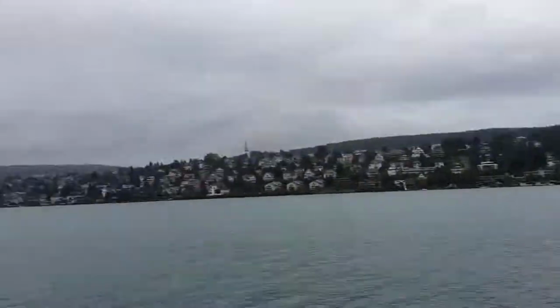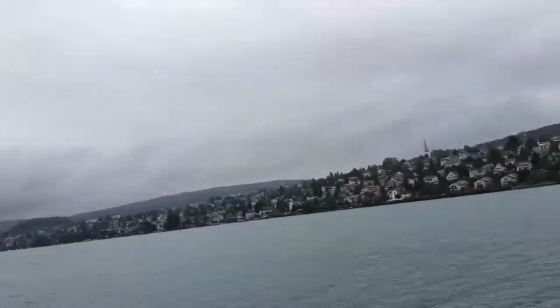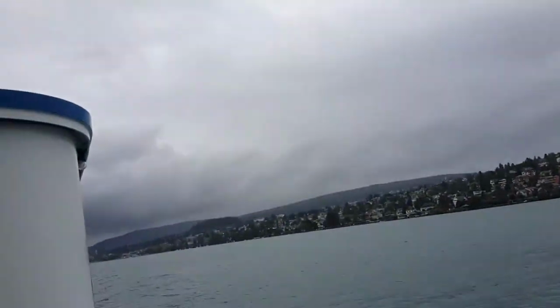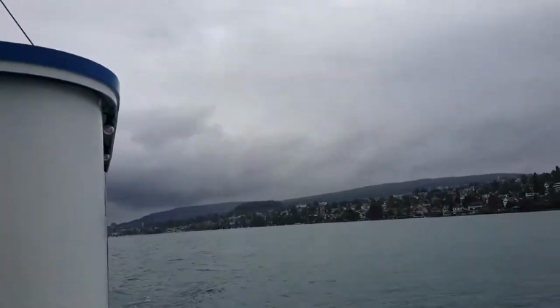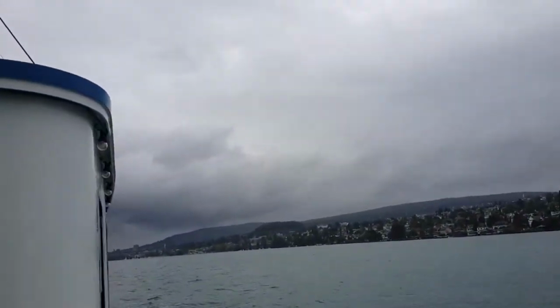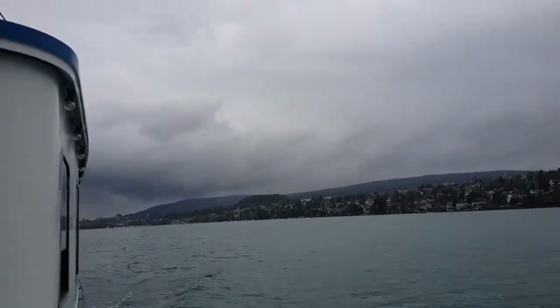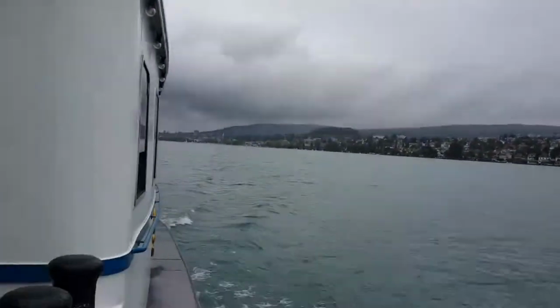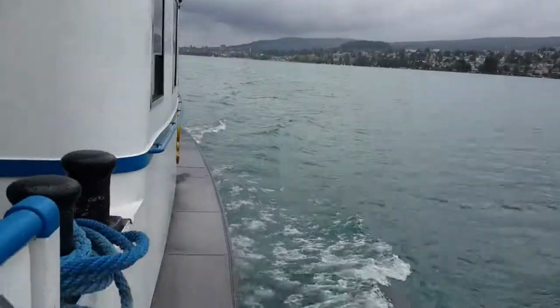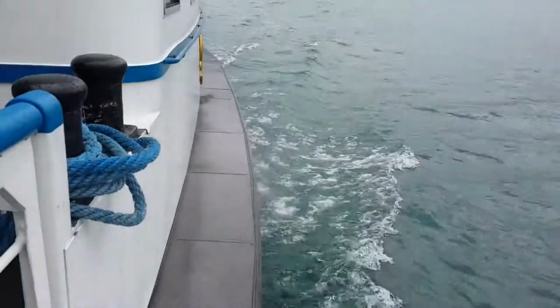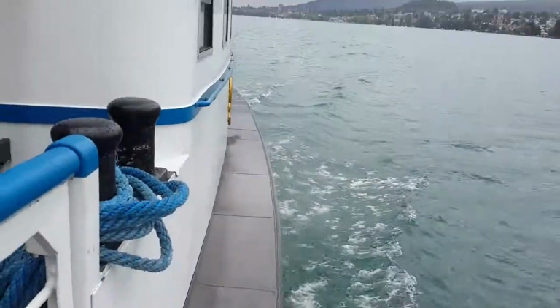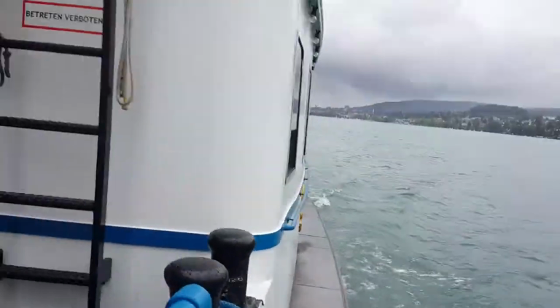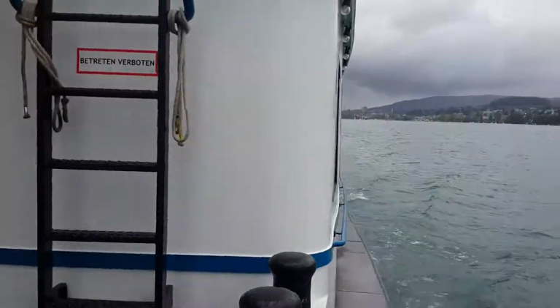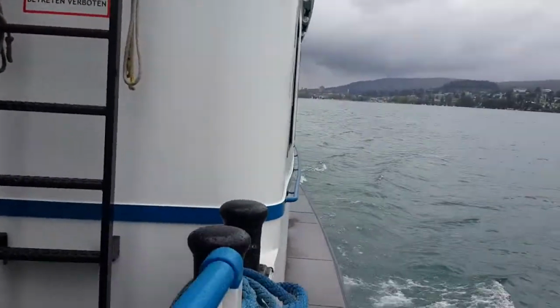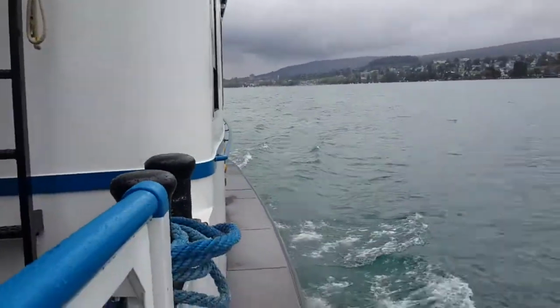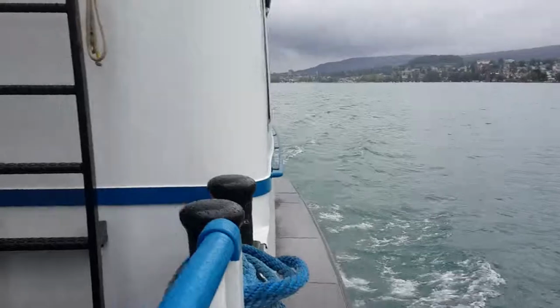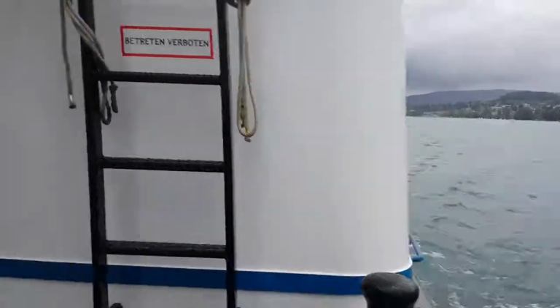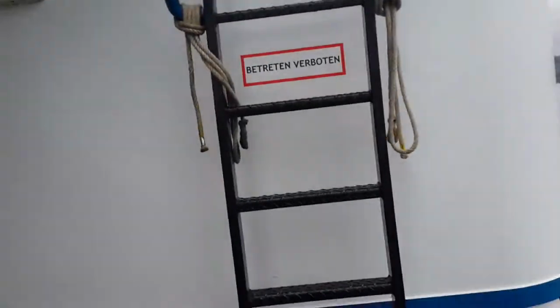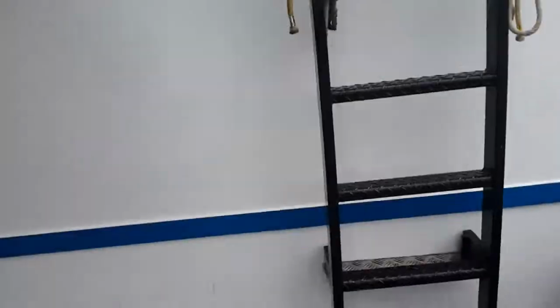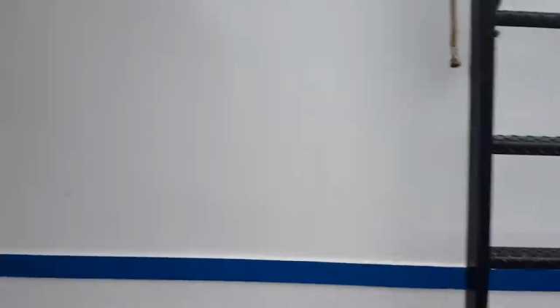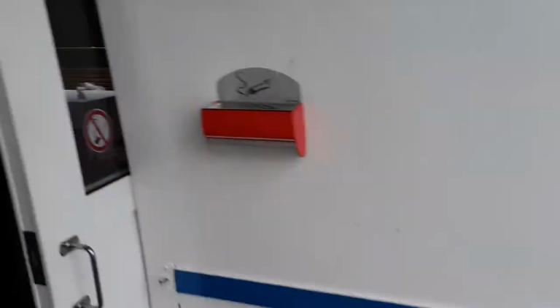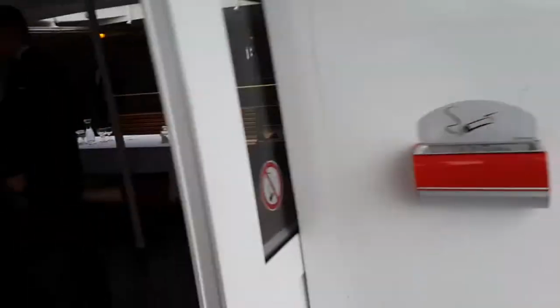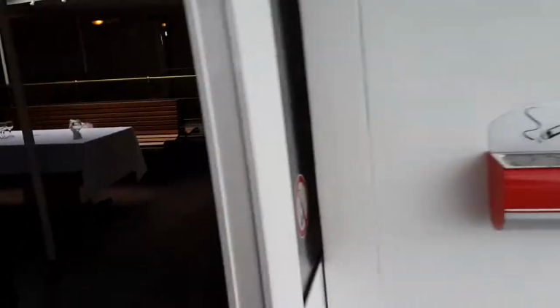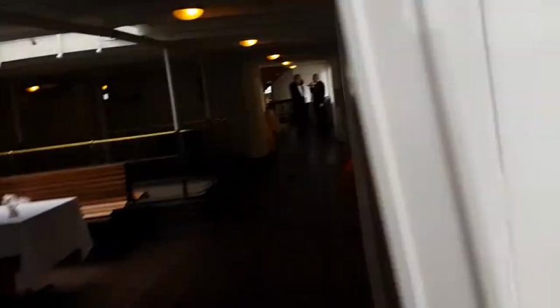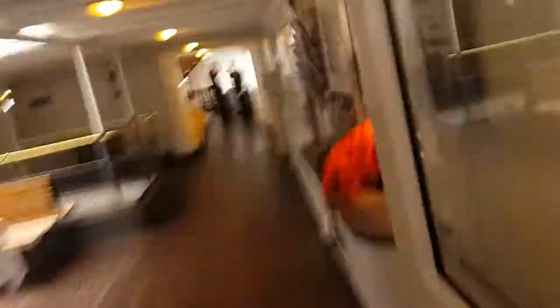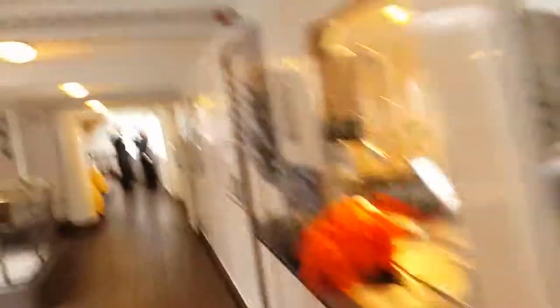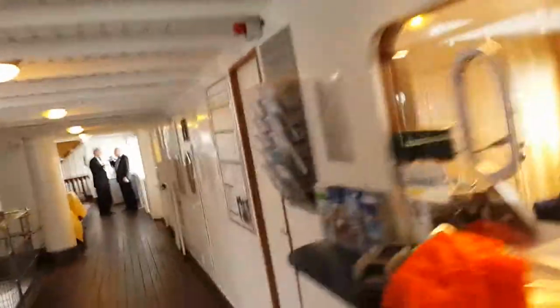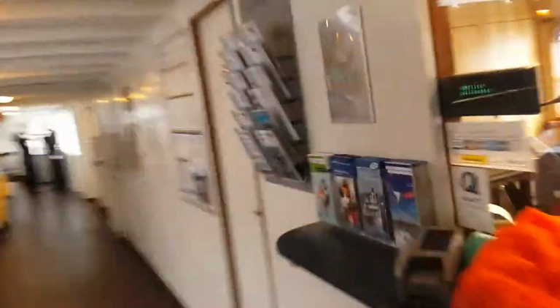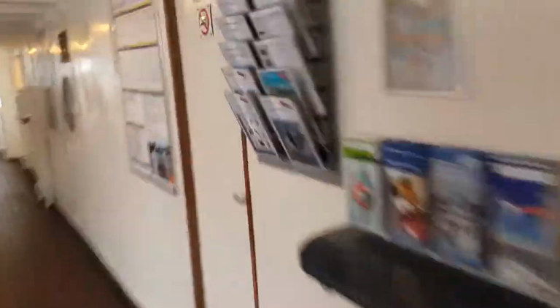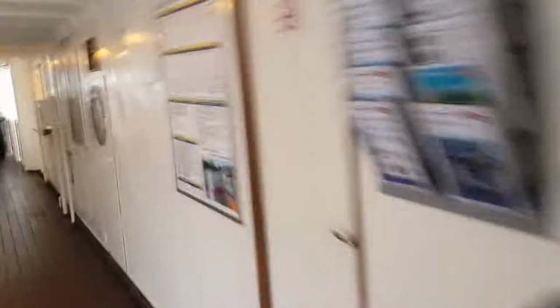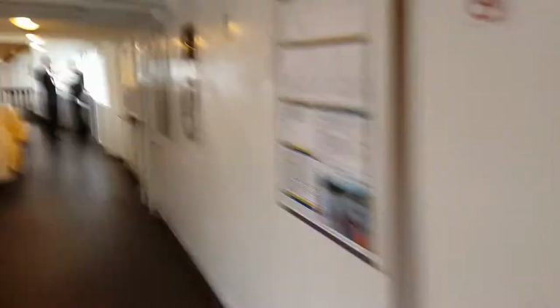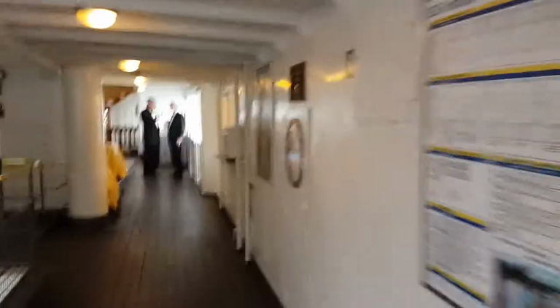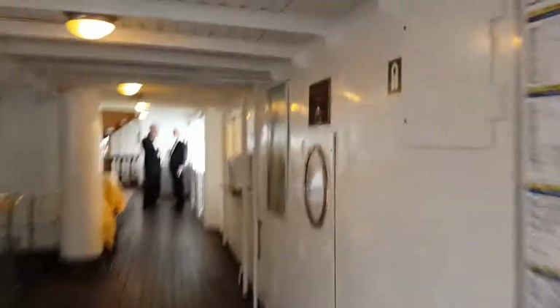Hey Neville, welcome to this awesome ship ride in Zurich. You can't see underneath, but you're going to see in a sec what I was trying to show you there over the side. So keep looking.